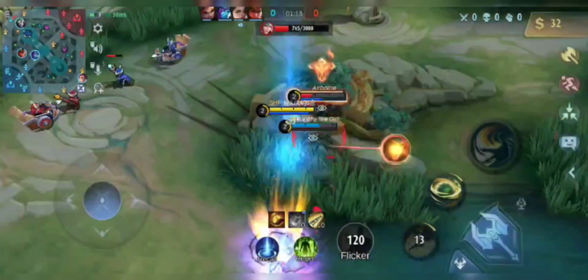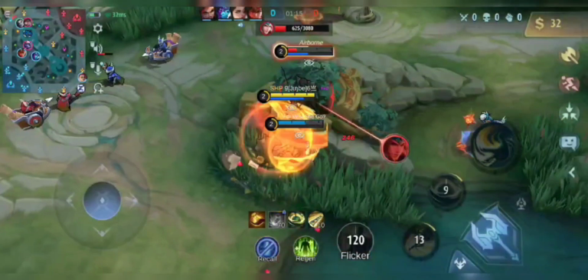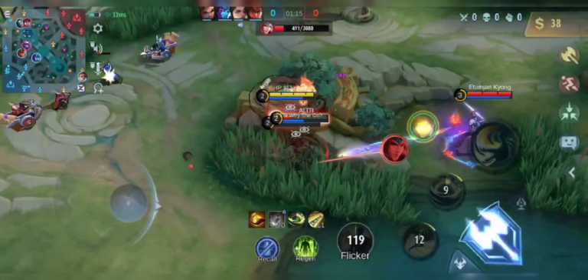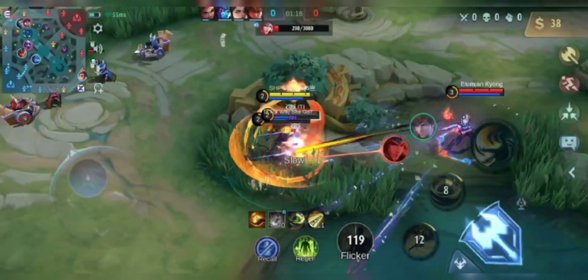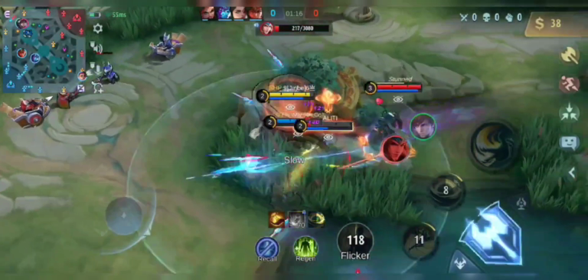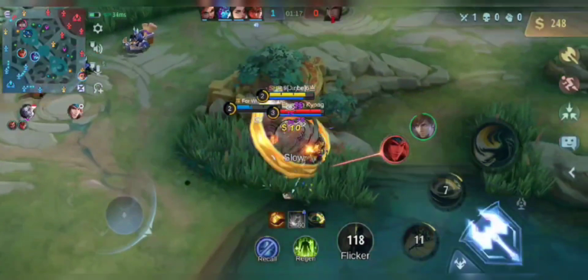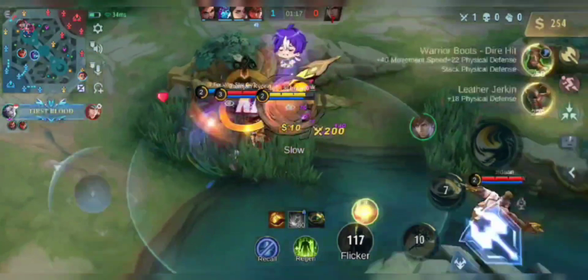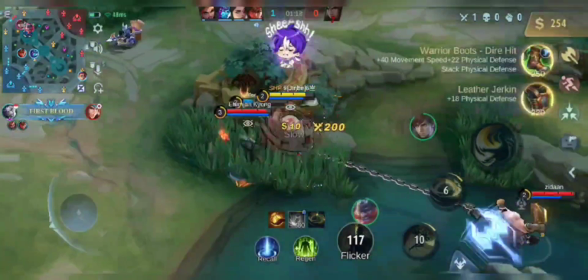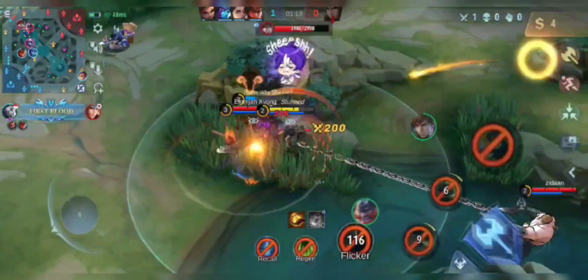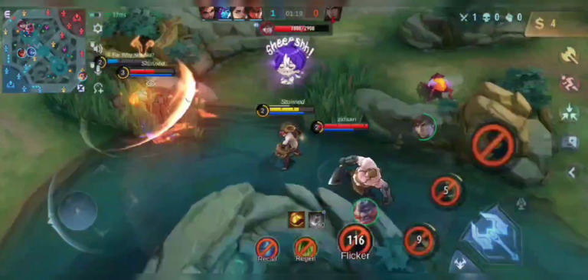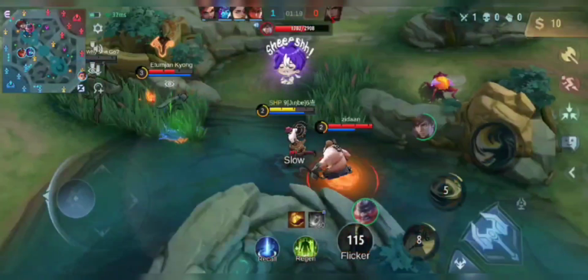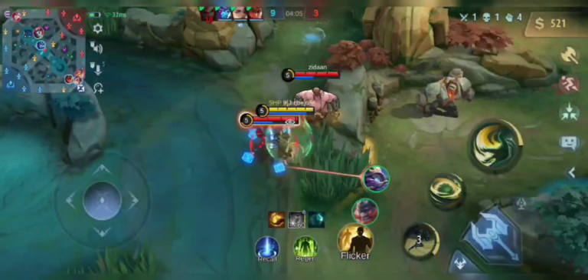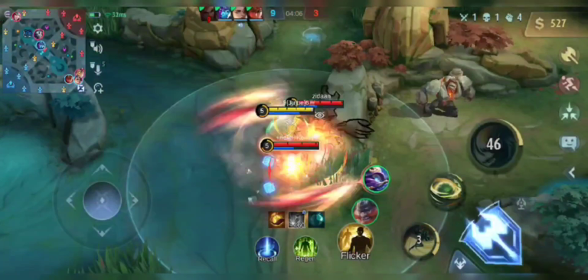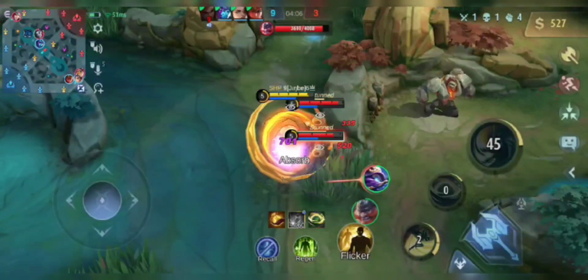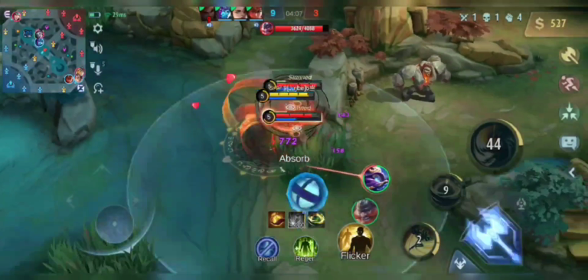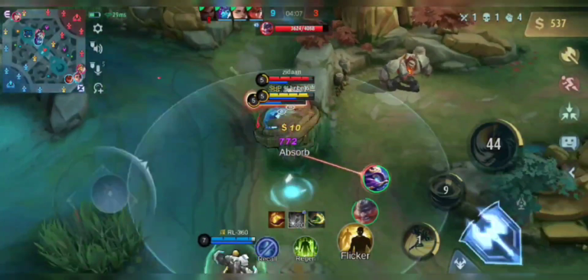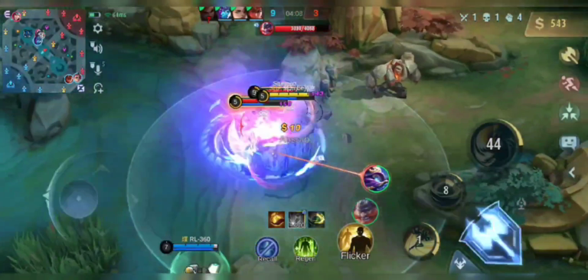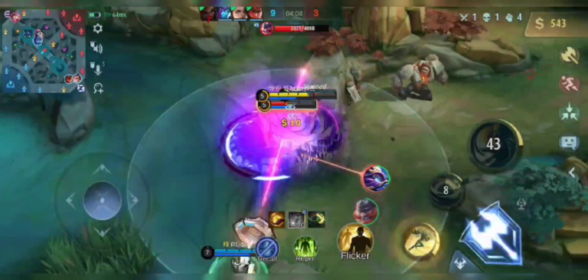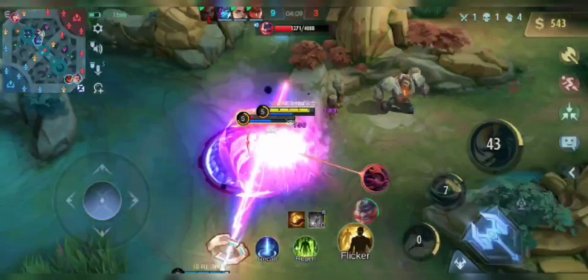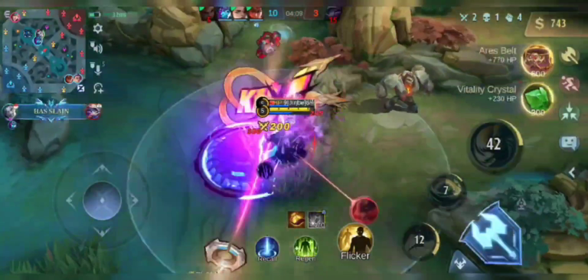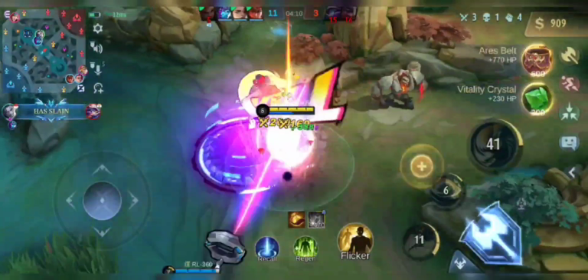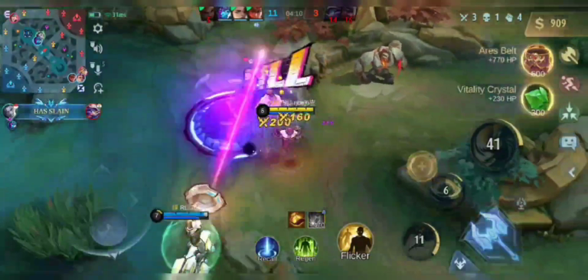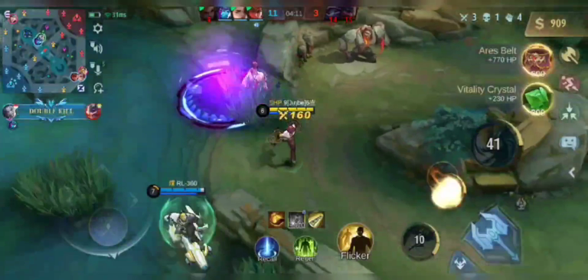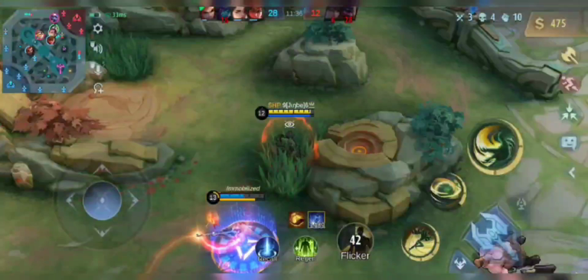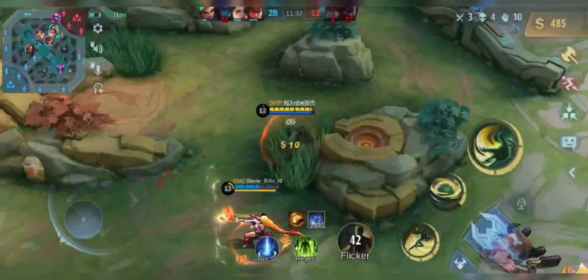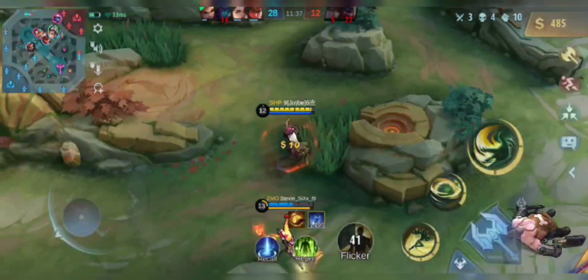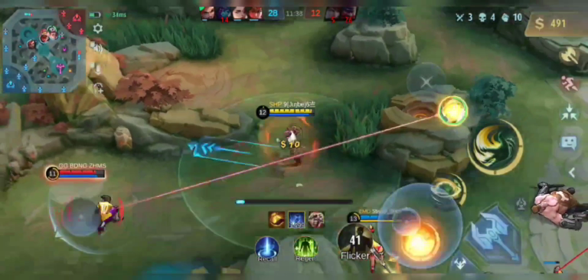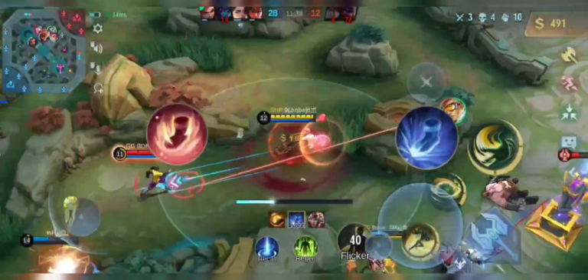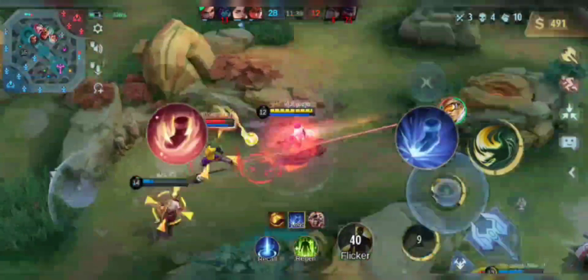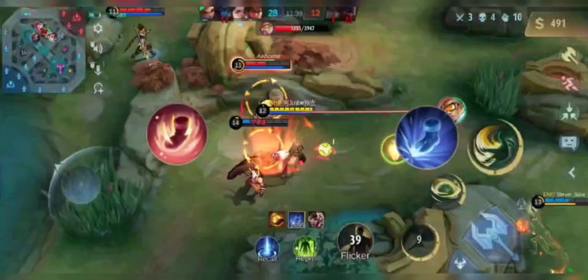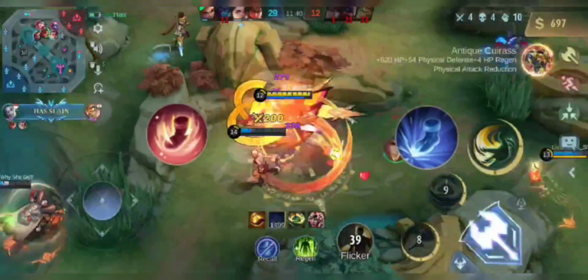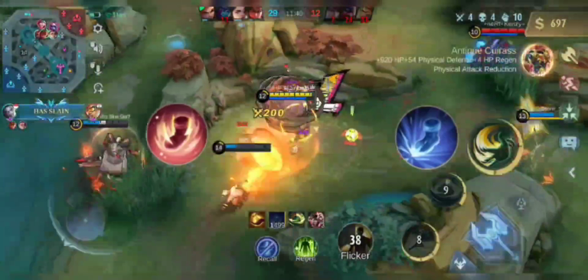Khufra is a nightmare for dash and blink heroes. For his combos, engage with Tyrant's Revenge, follow it up with Tyrant's Raise, and use Bouncing Ball. You can also combine each of his abilities with Flicker. Encourage and Dire Hit are the best suitable roam spells for him.